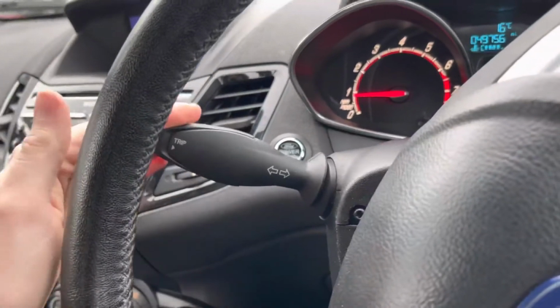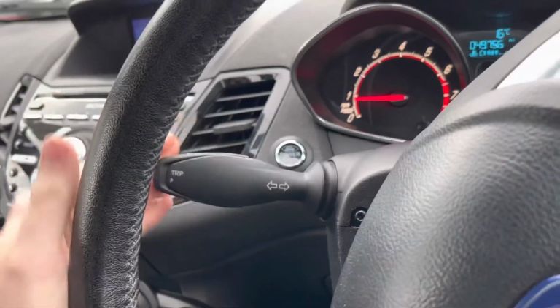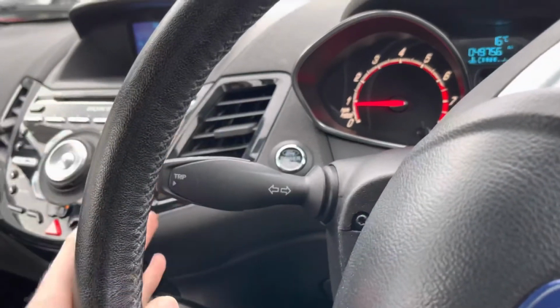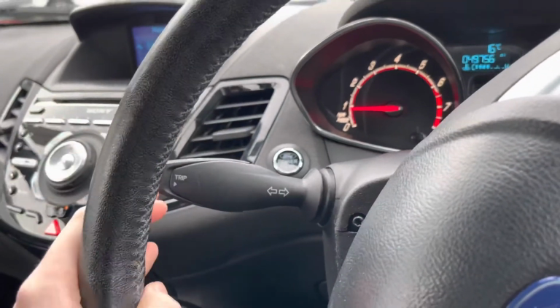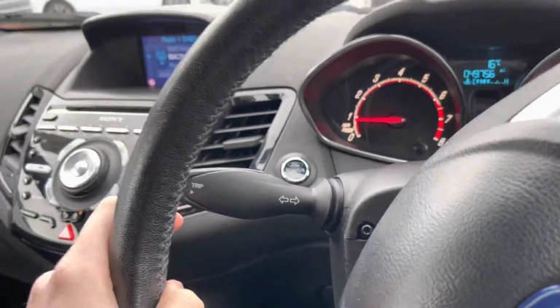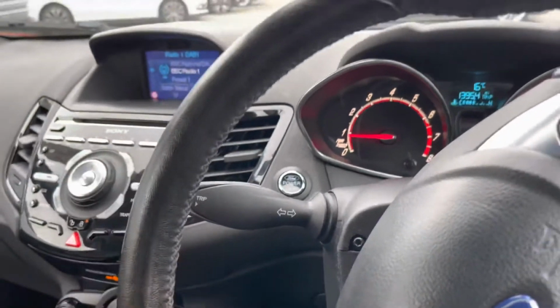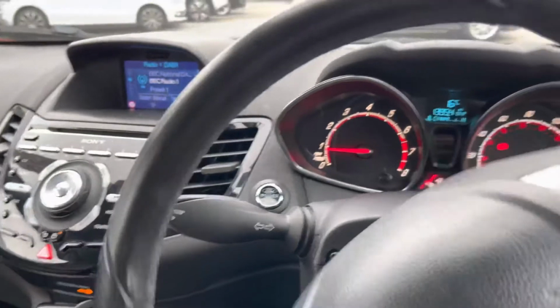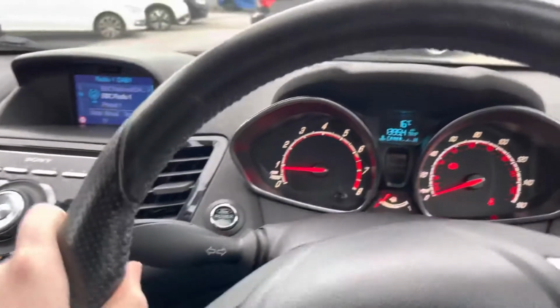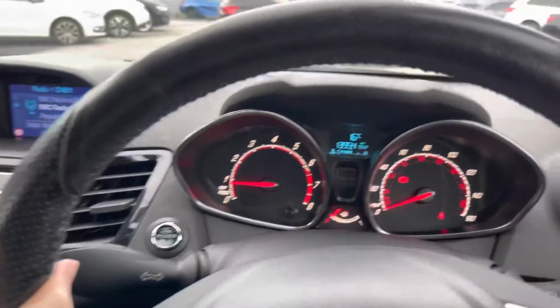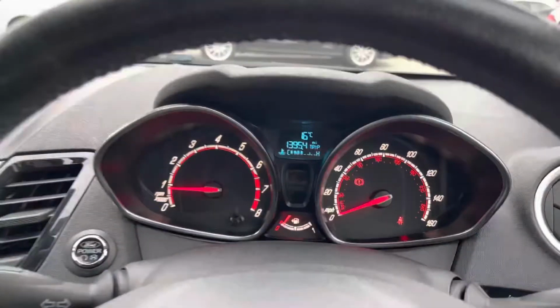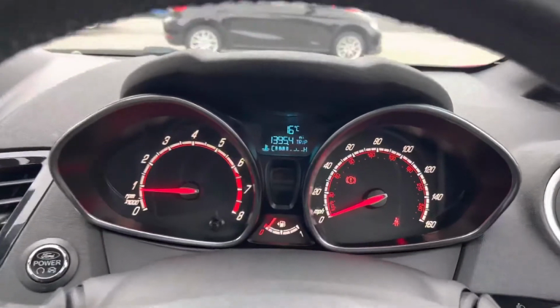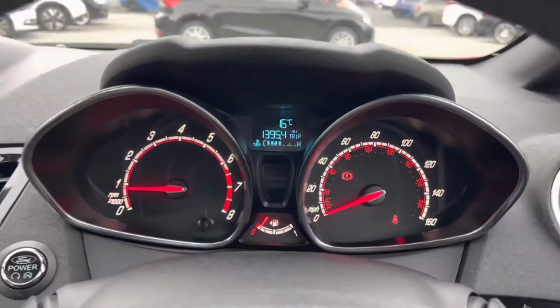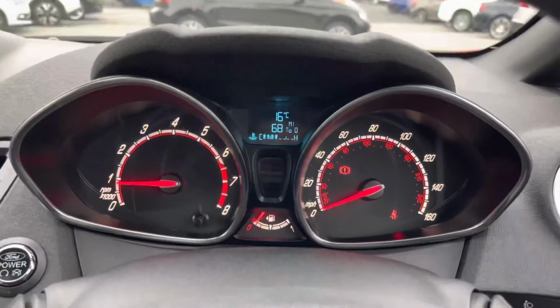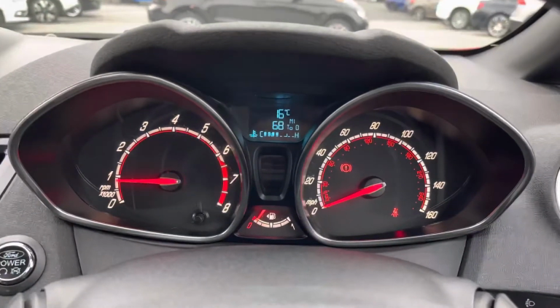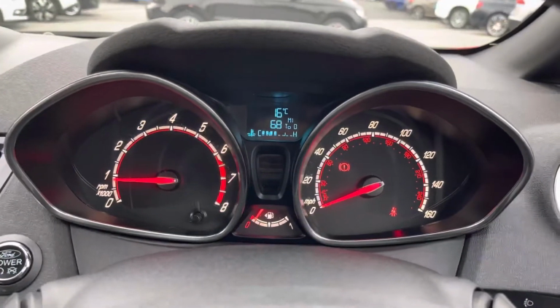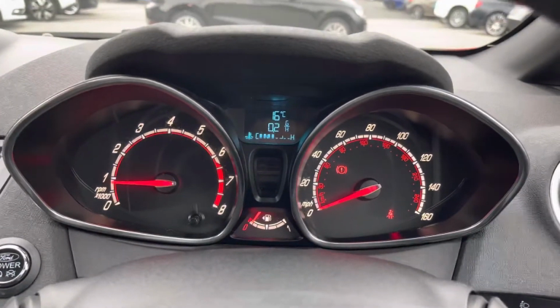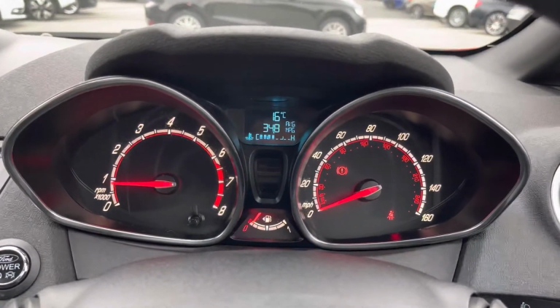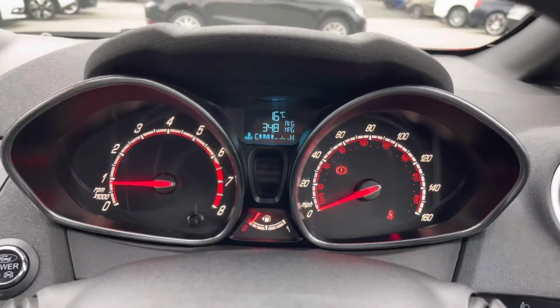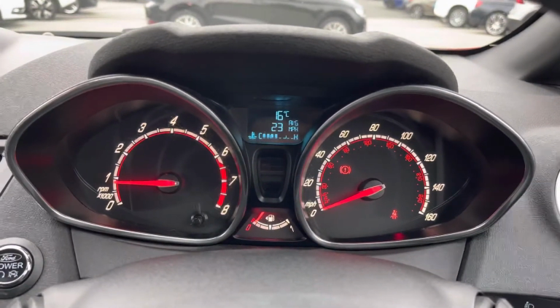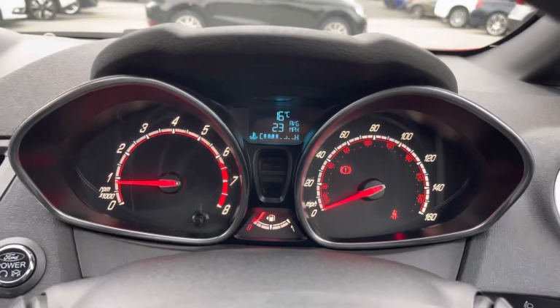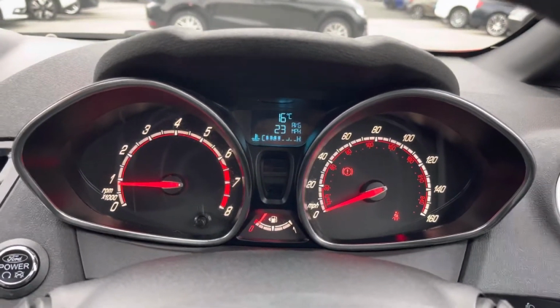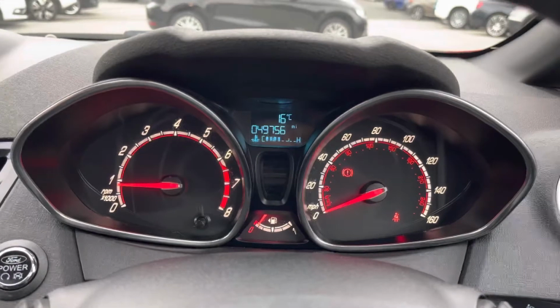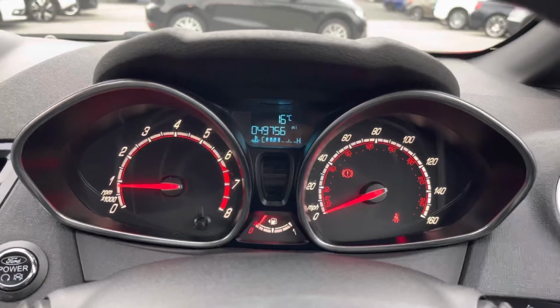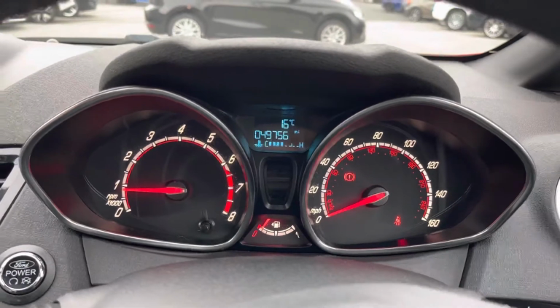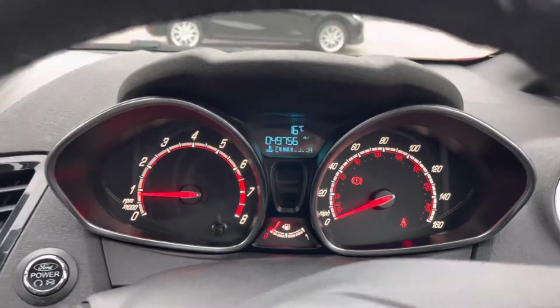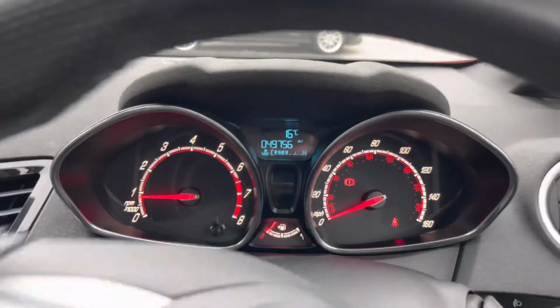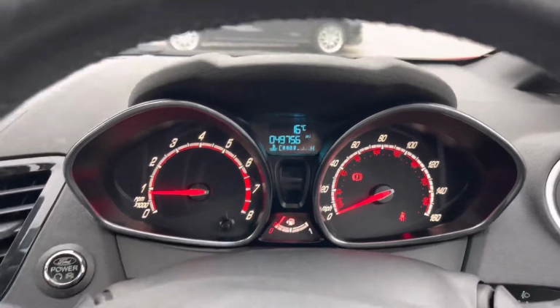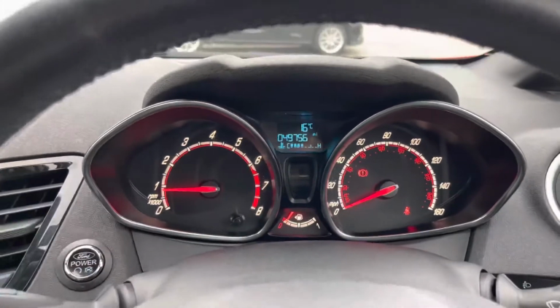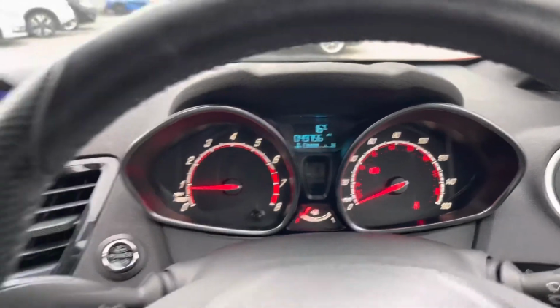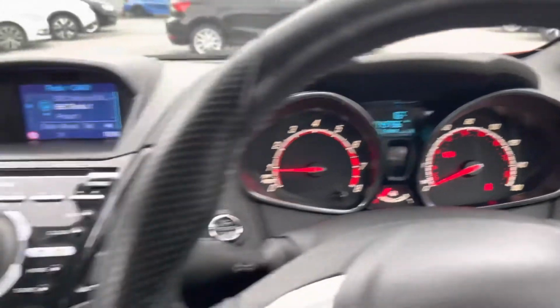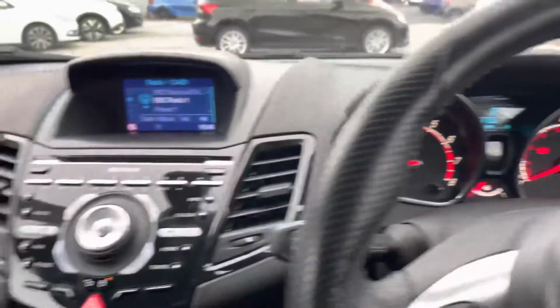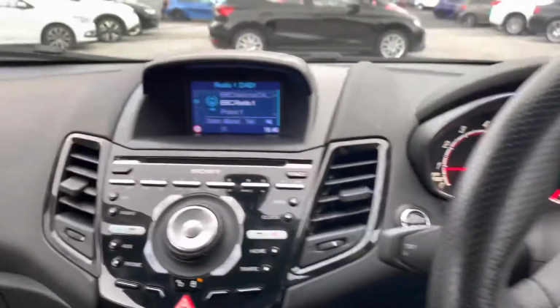You have your indicator stalk with a trip button at the end of it. With this you can scroll through different trip information on the display in between your dials in the instrument cluster. You can also see your mileage on the vehicle there.